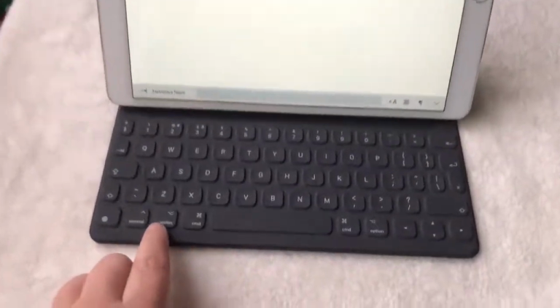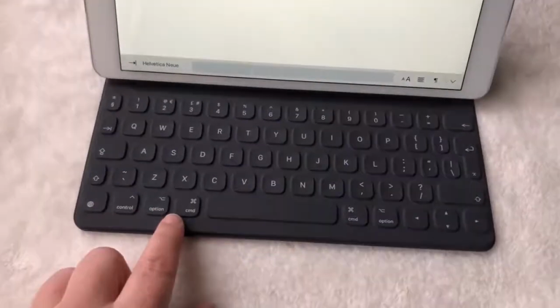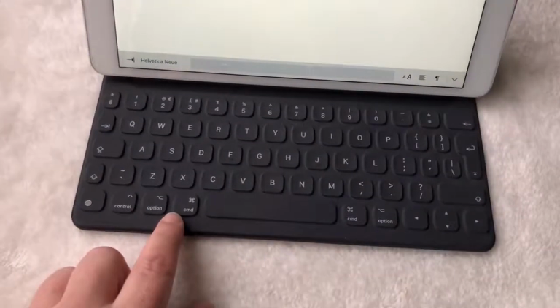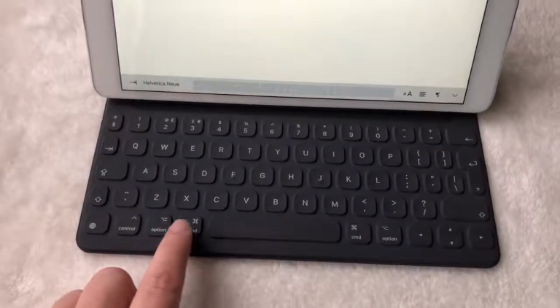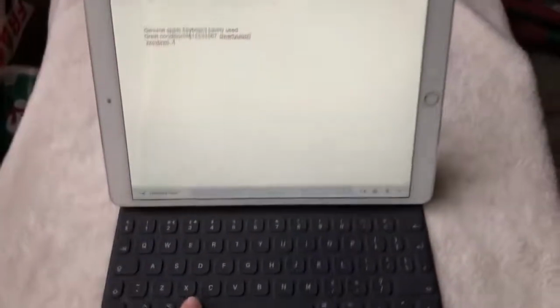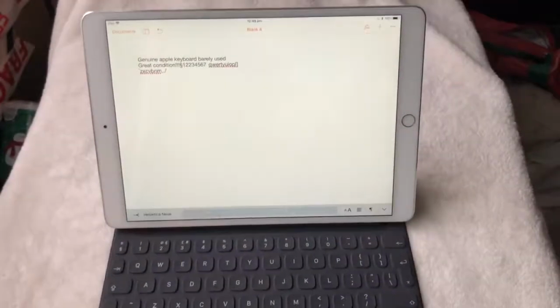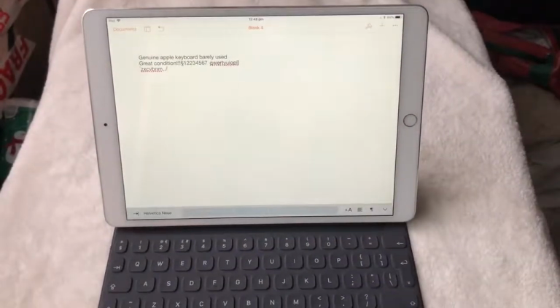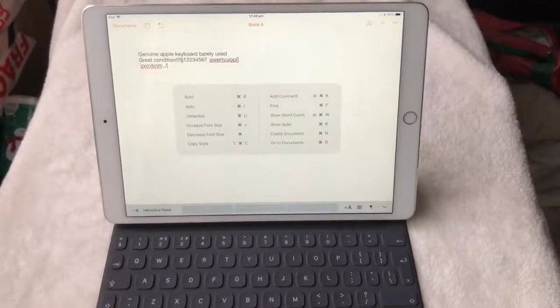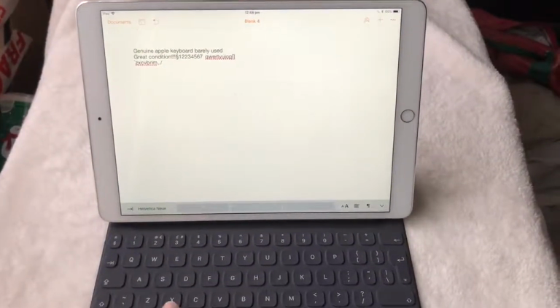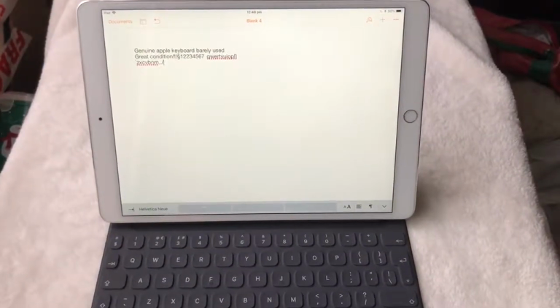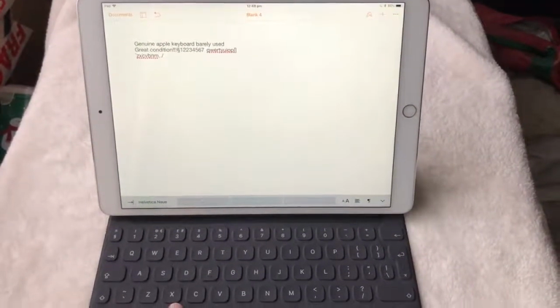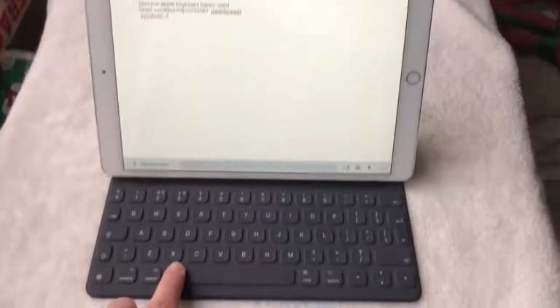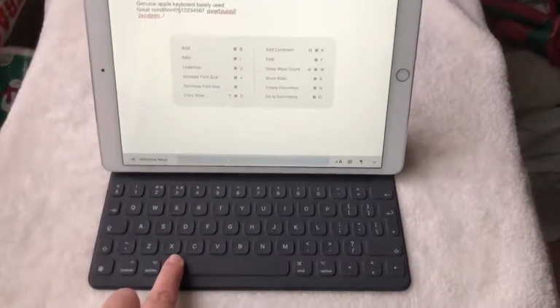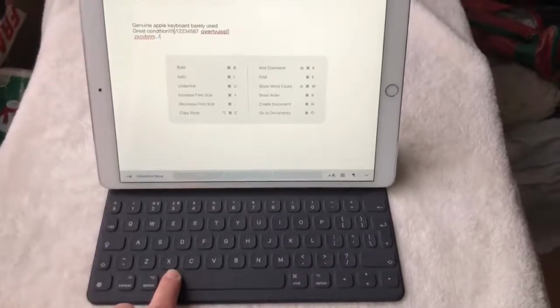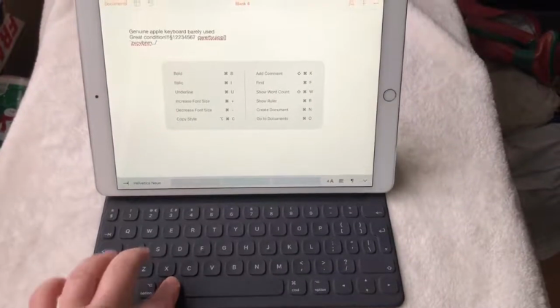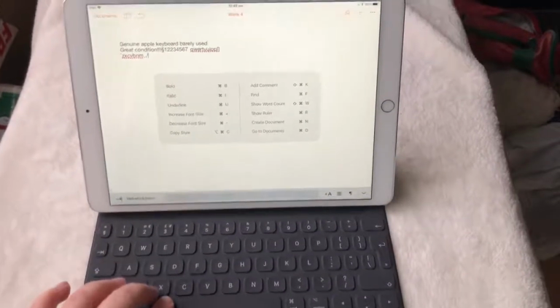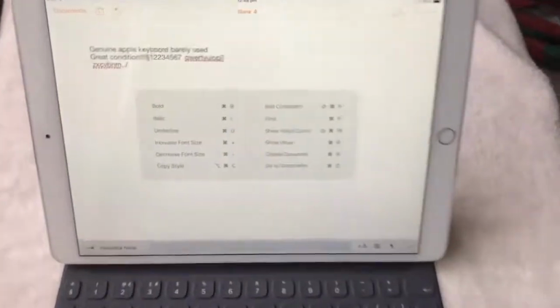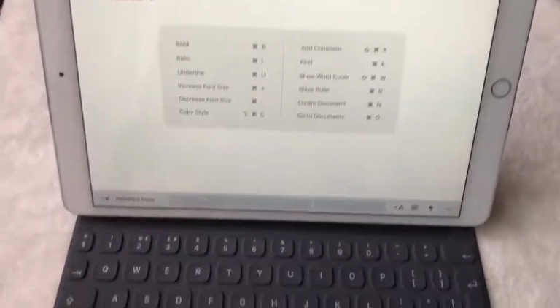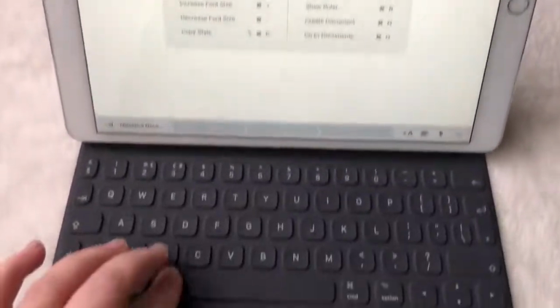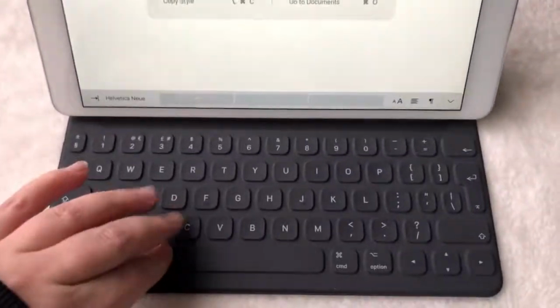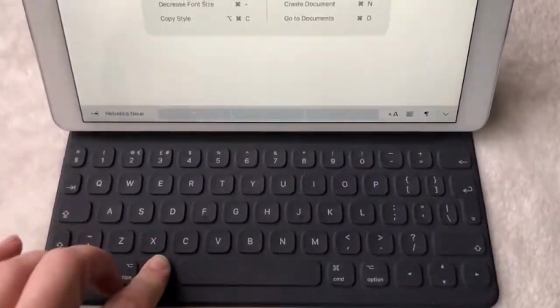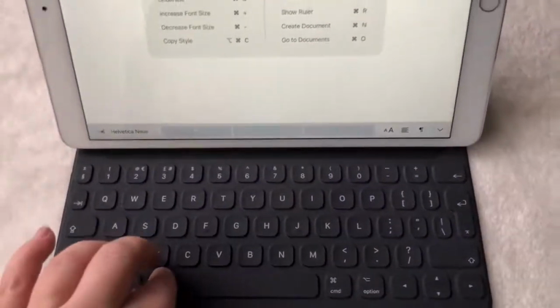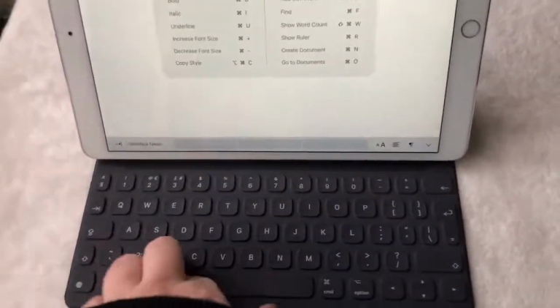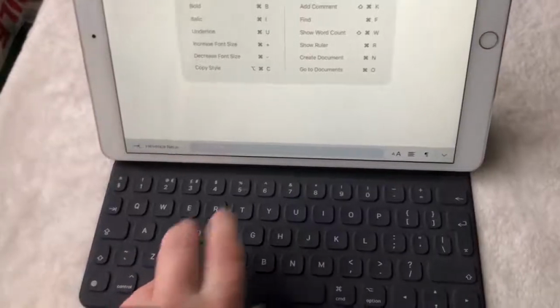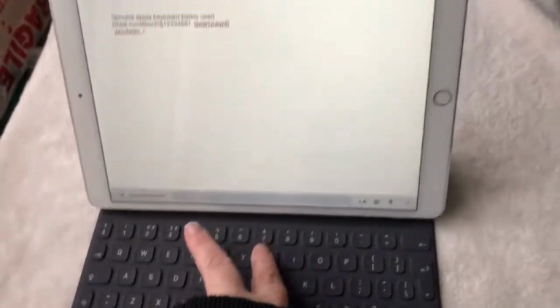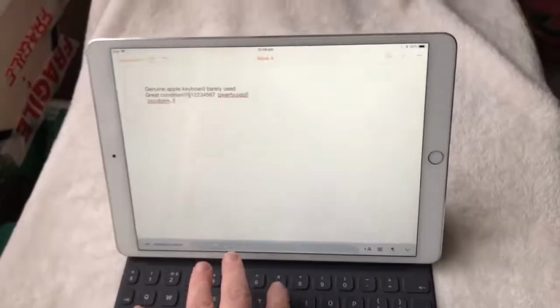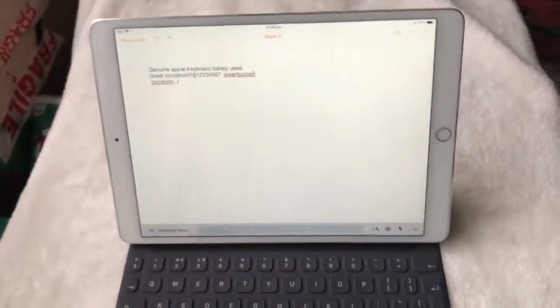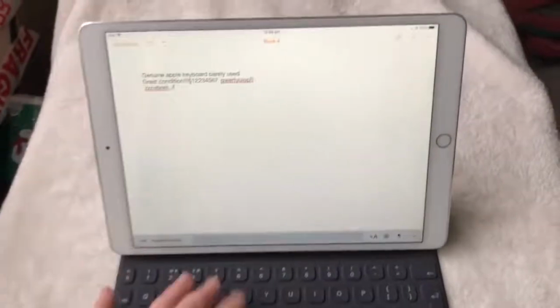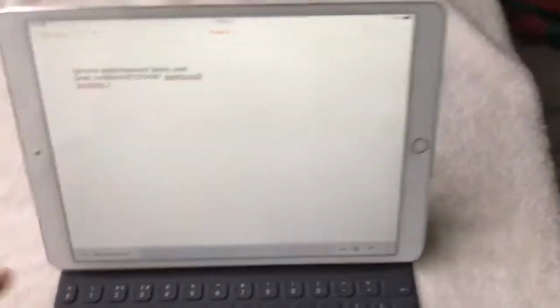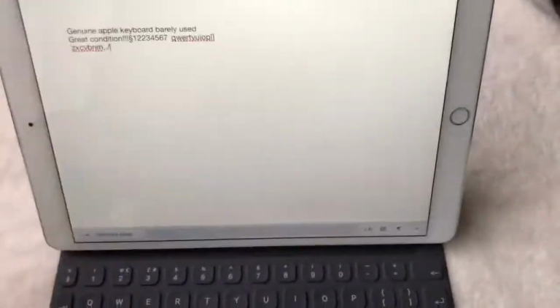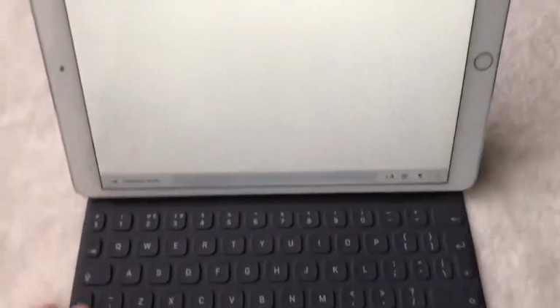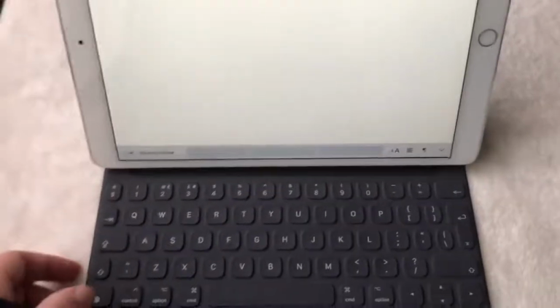You hold down Command and it does all those shortcuts. So you hold it down and press, for example, U — which is all the way over here — and it does something. I don't really use Macs.